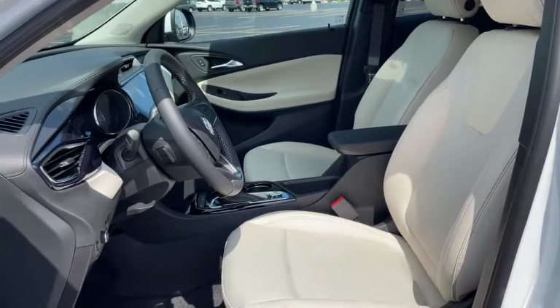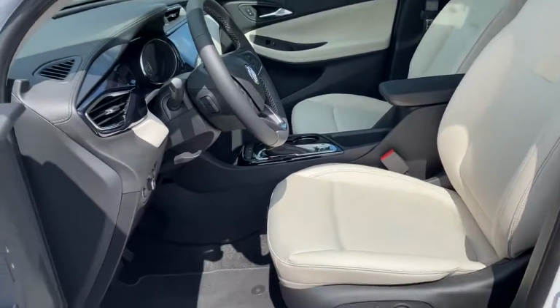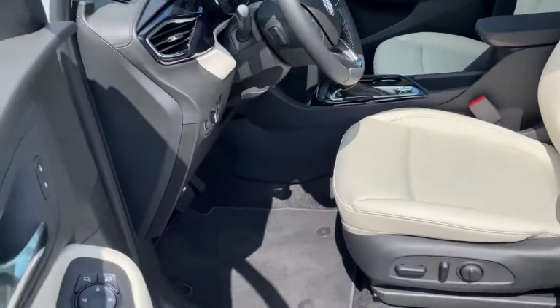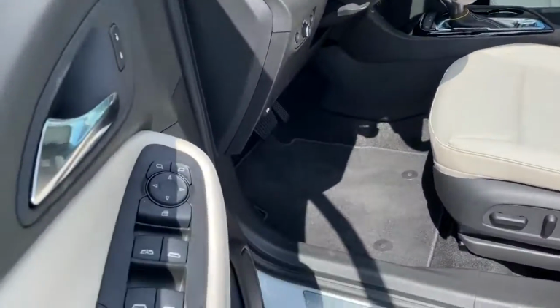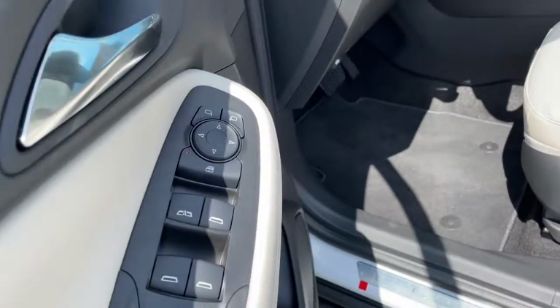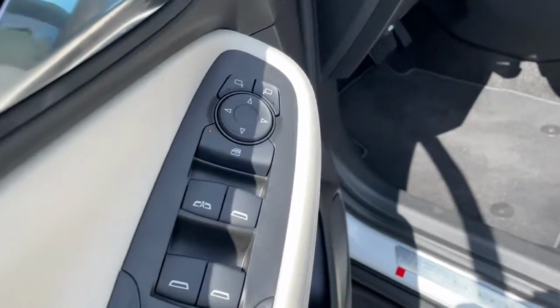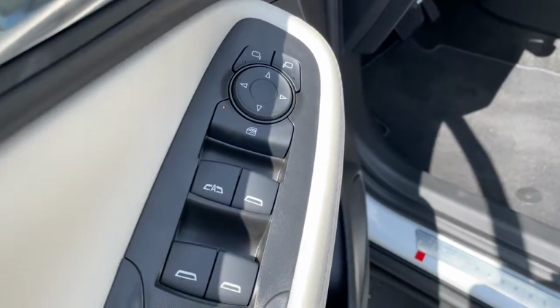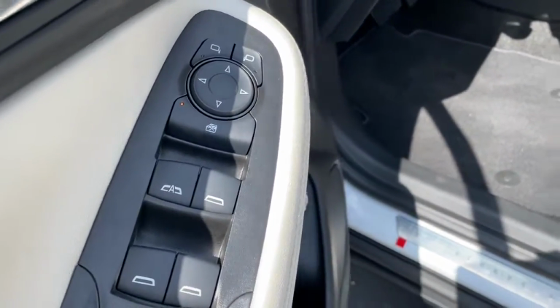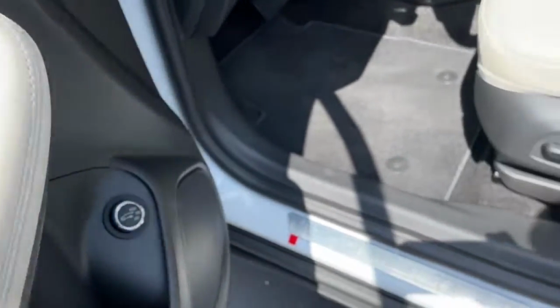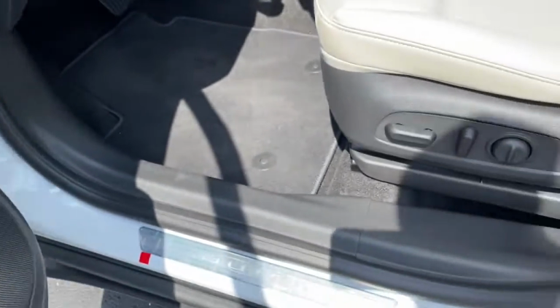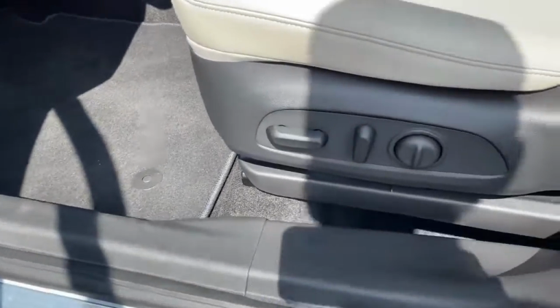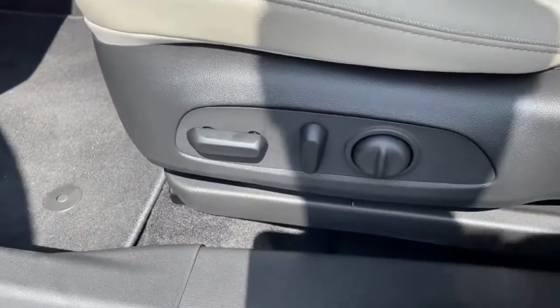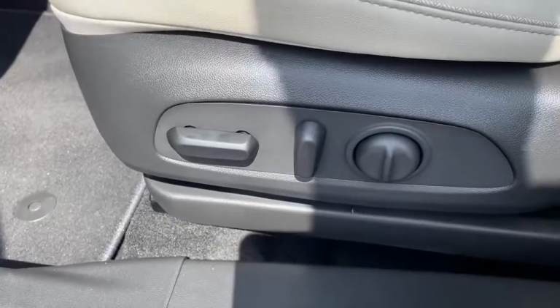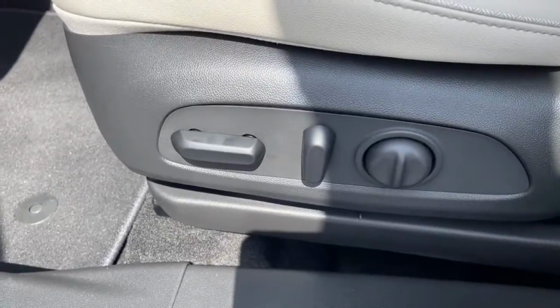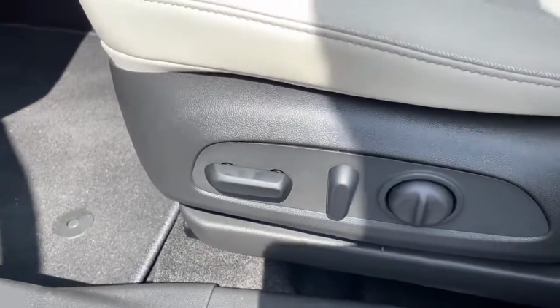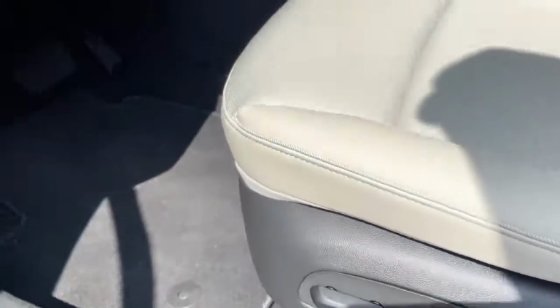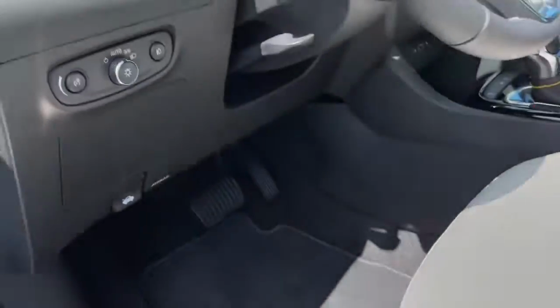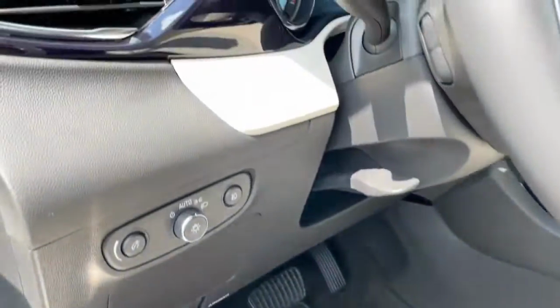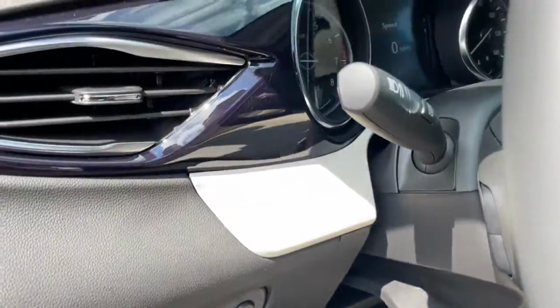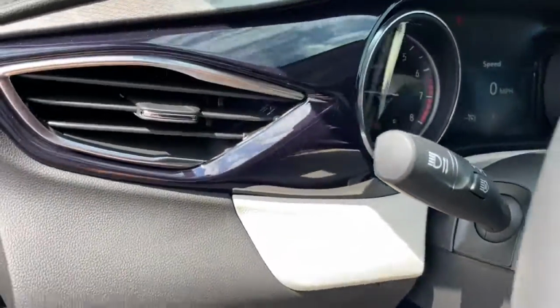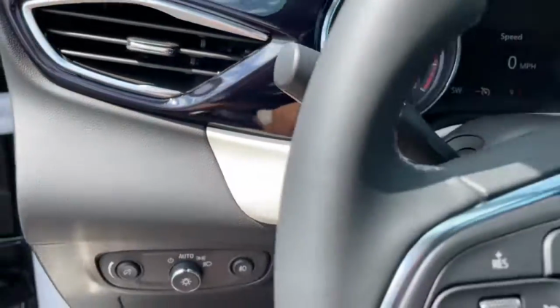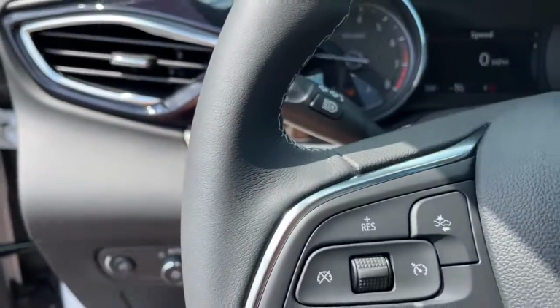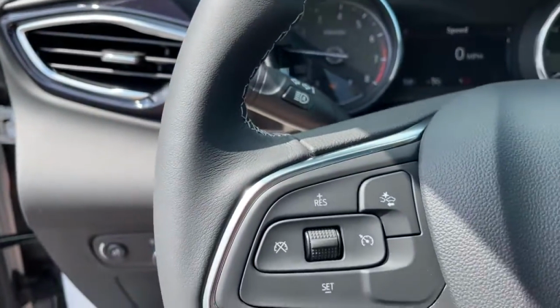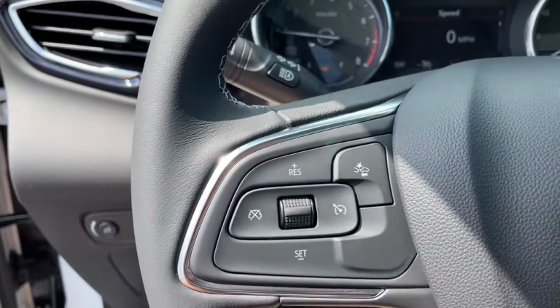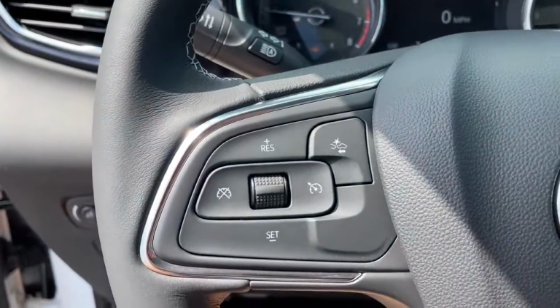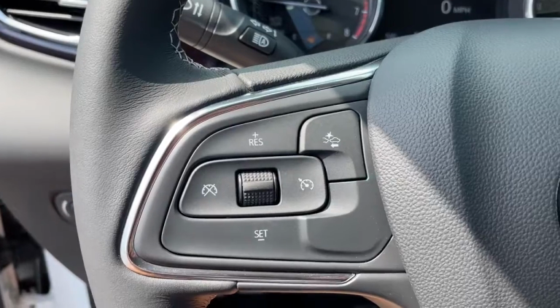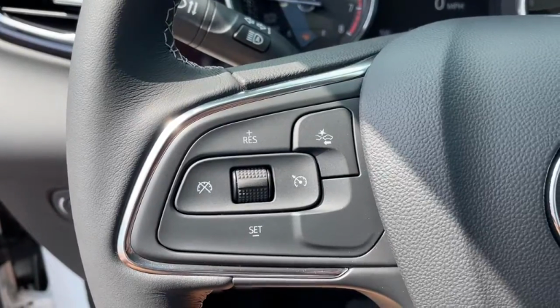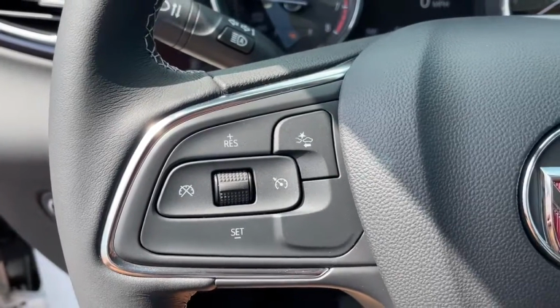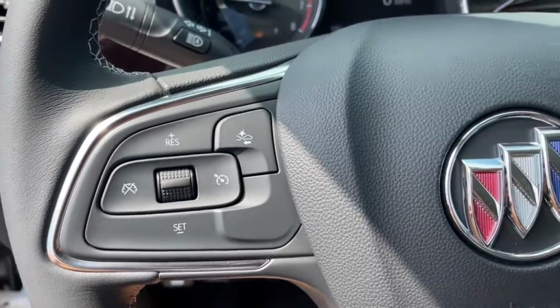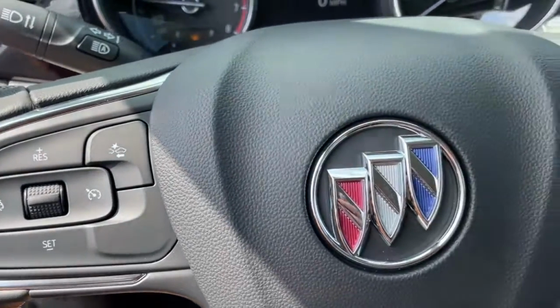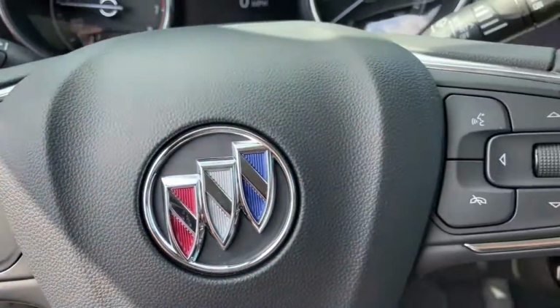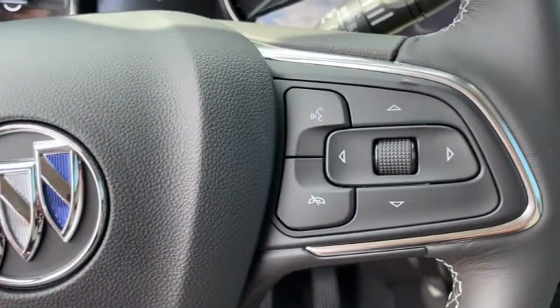Keyless entry, power liftgate, satellite radio, keyless start, backup camera, lane keeping assist, heated mirrors, fog lamps, remote engine start, power driver's seat.